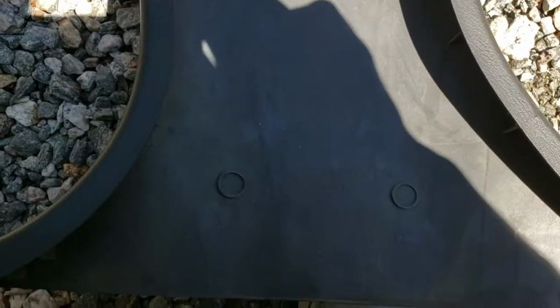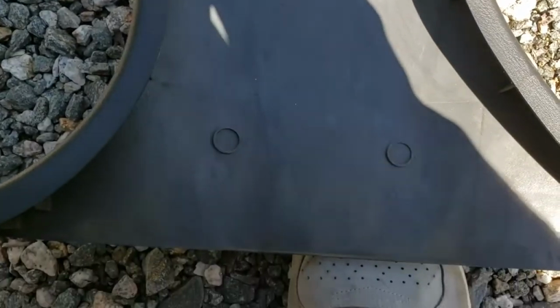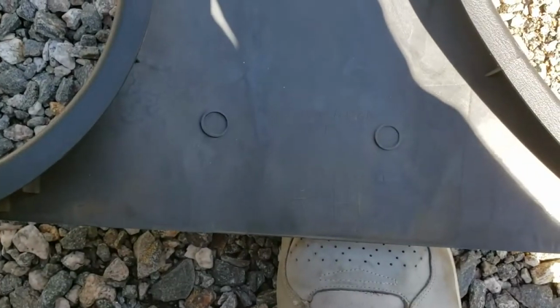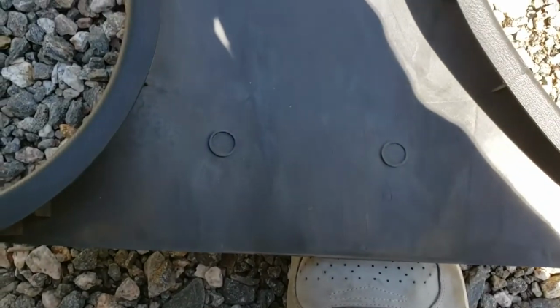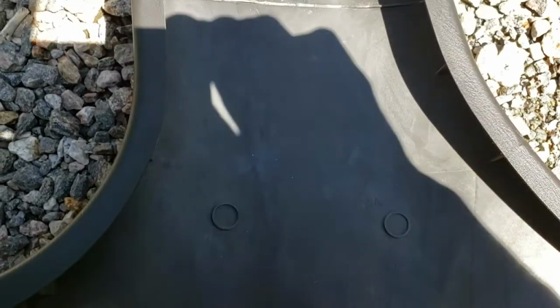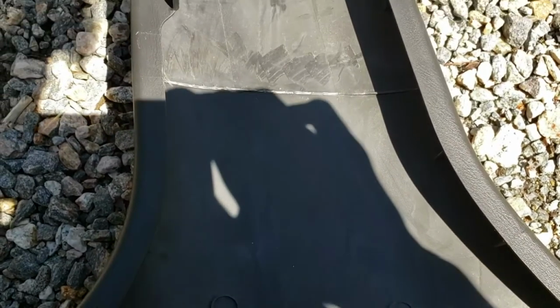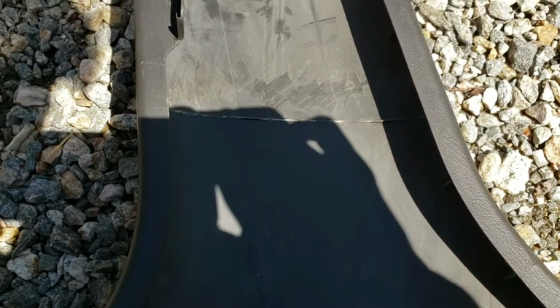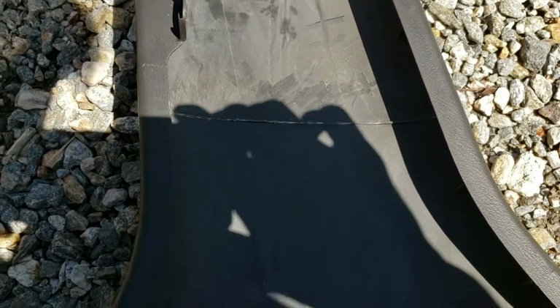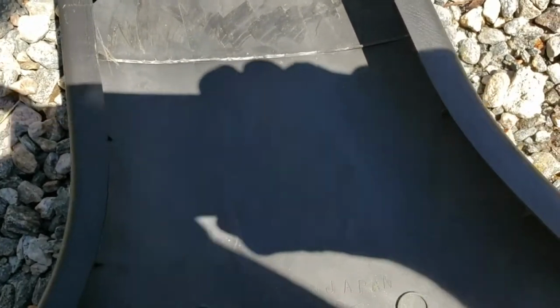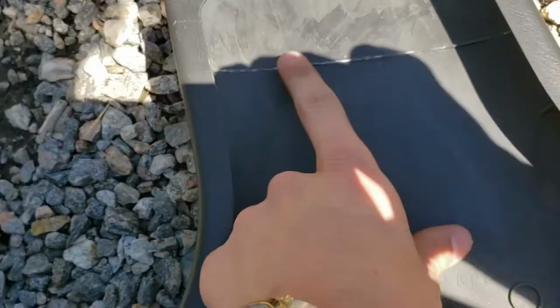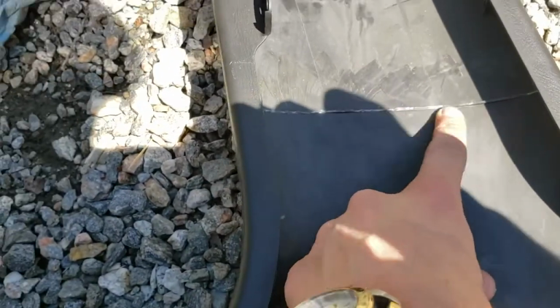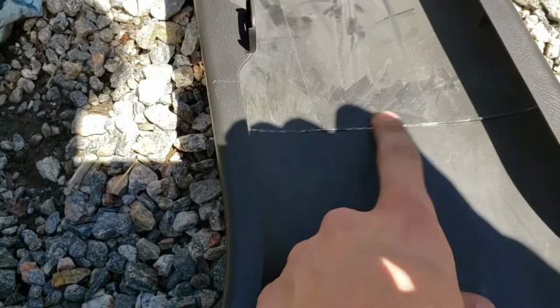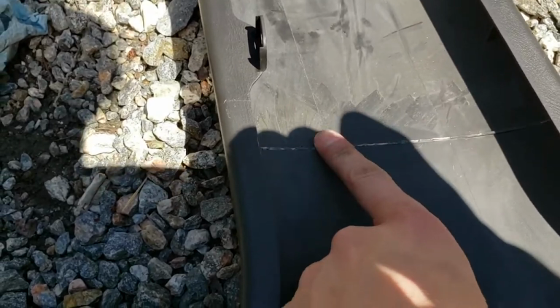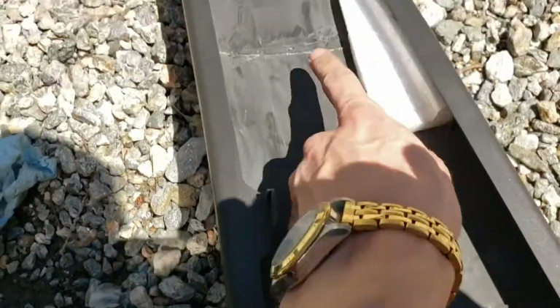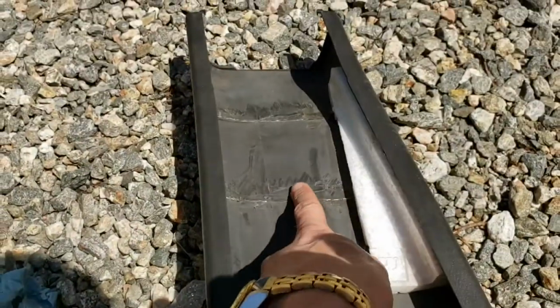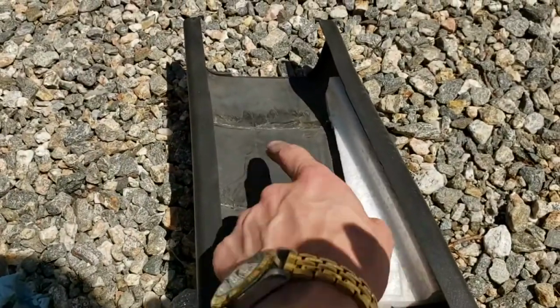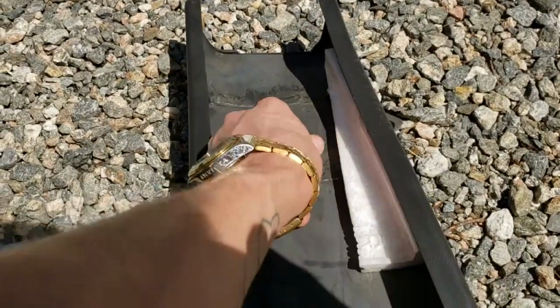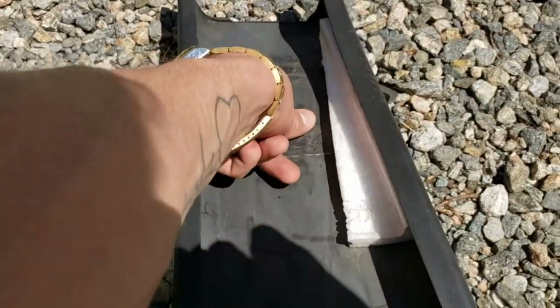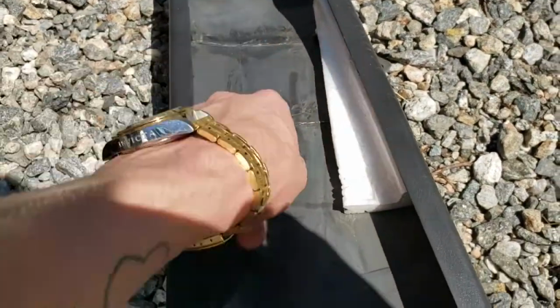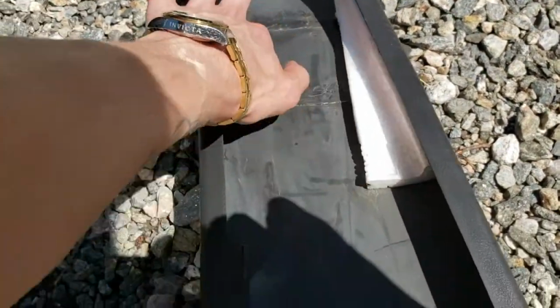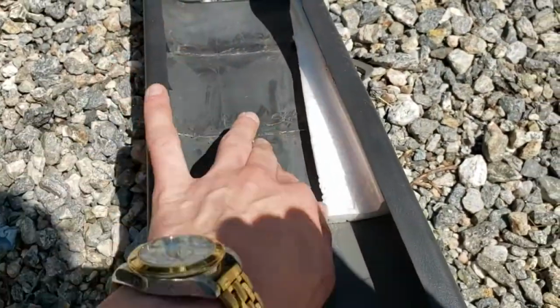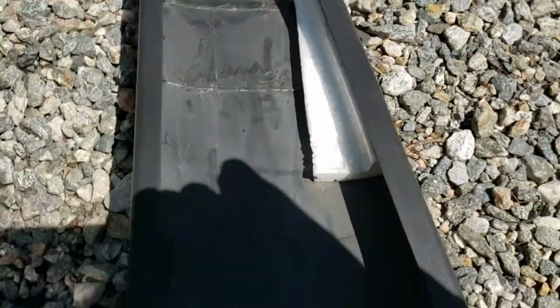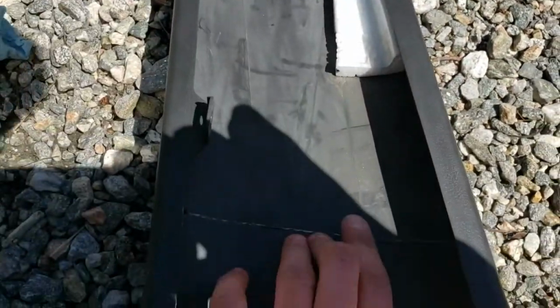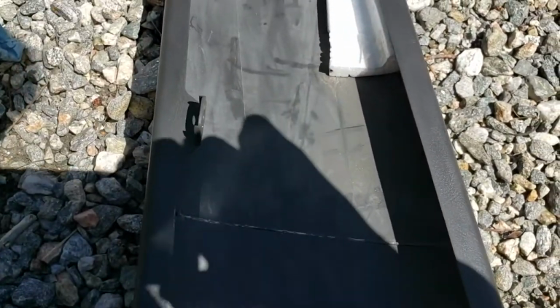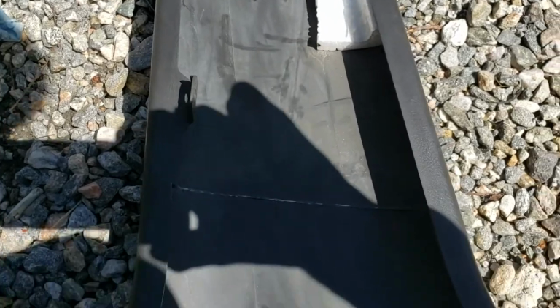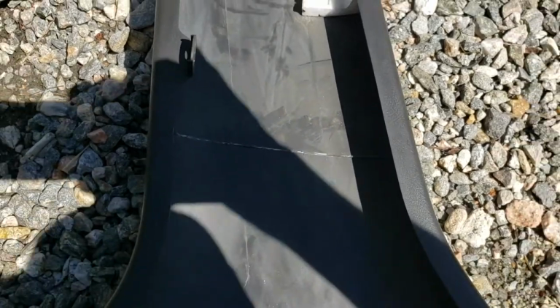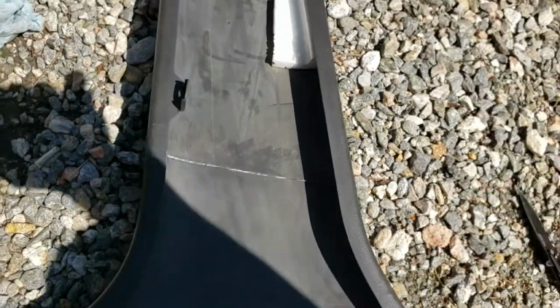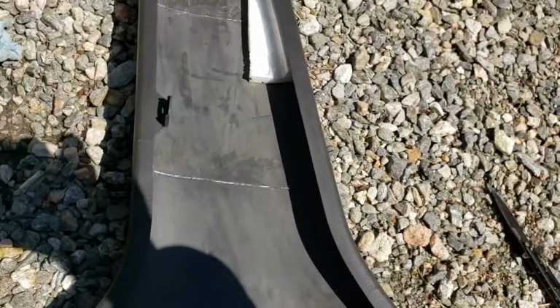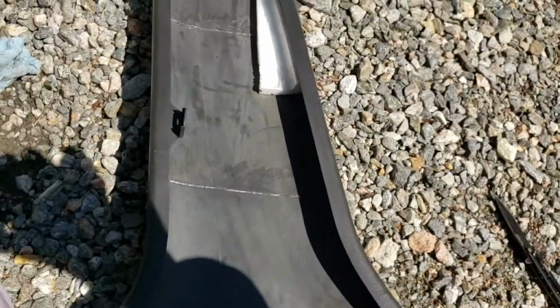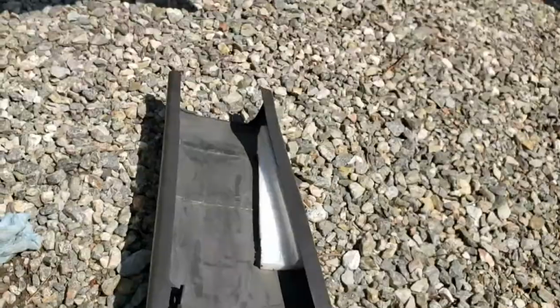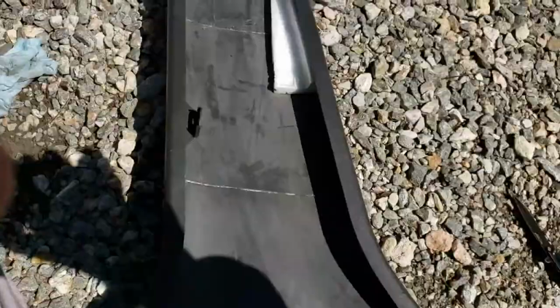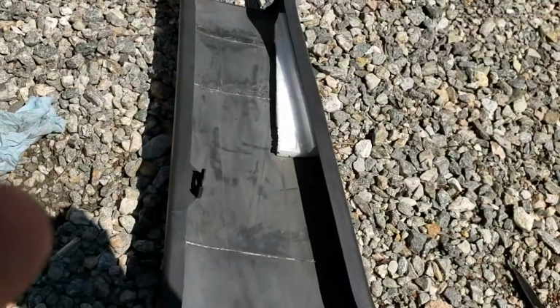Alright, so once you're done it should look a little something like this — just nice and flattened out, no more little bumps. And then you just got to put this back in and the problem should be fixed.